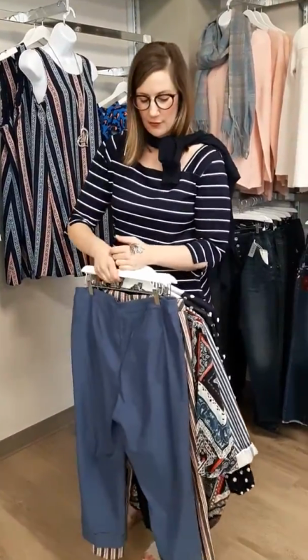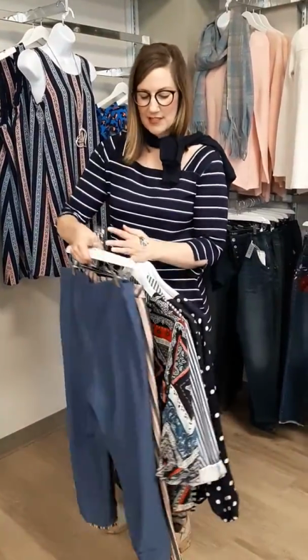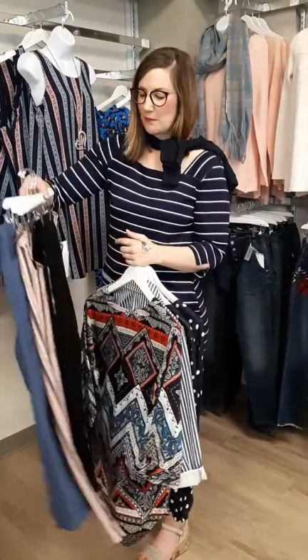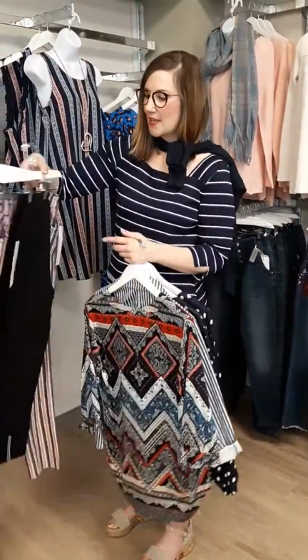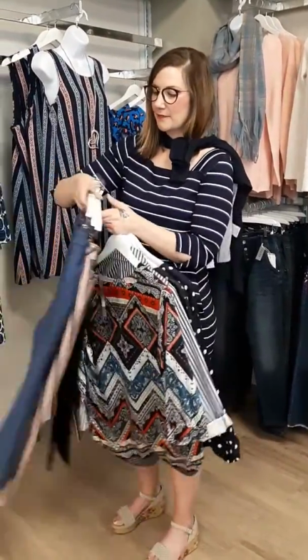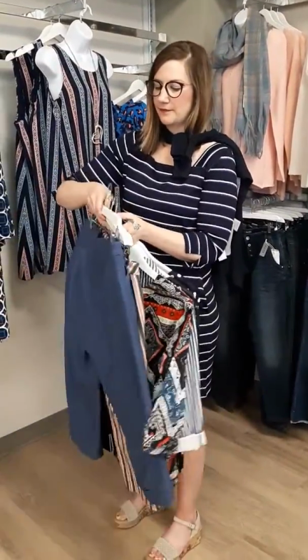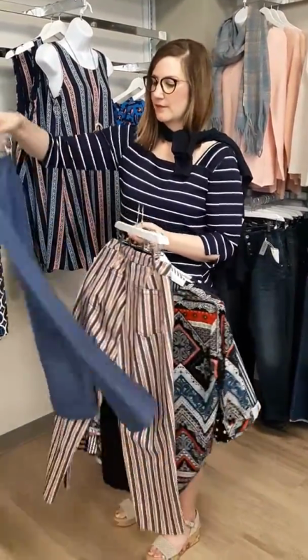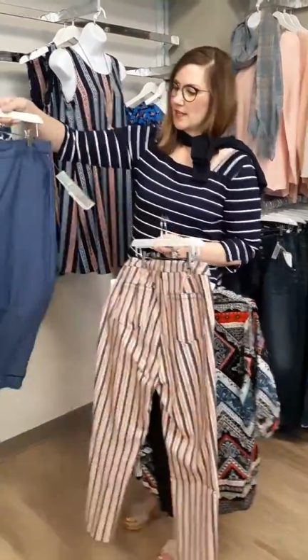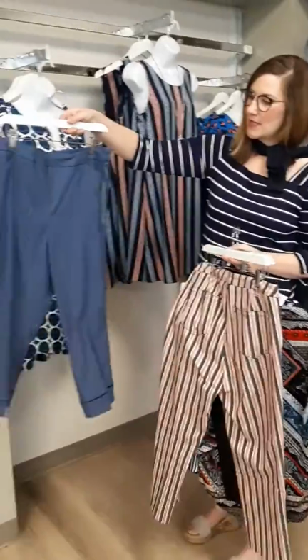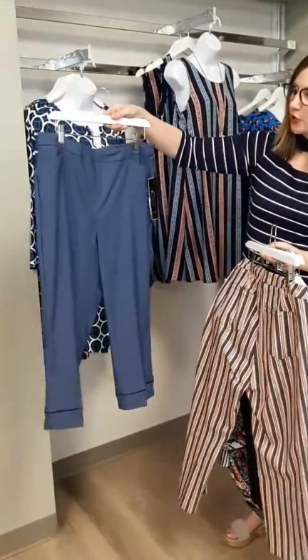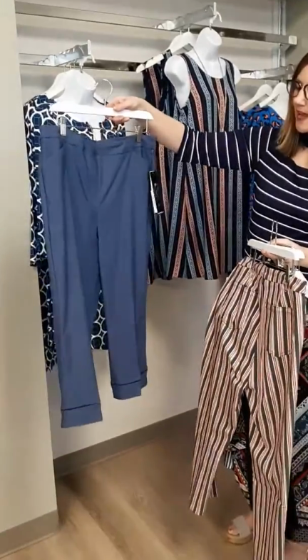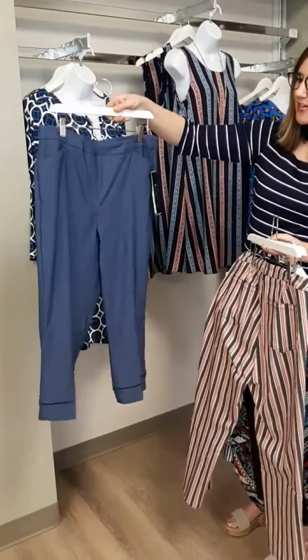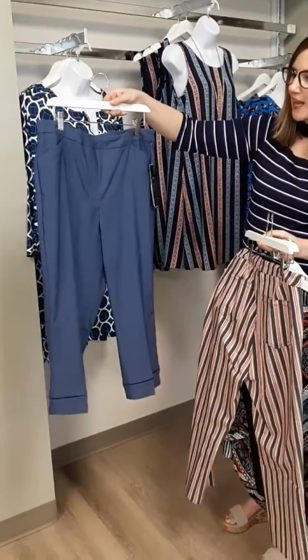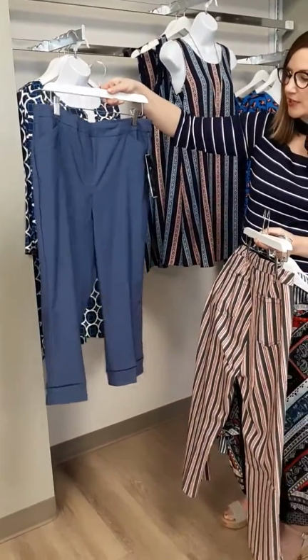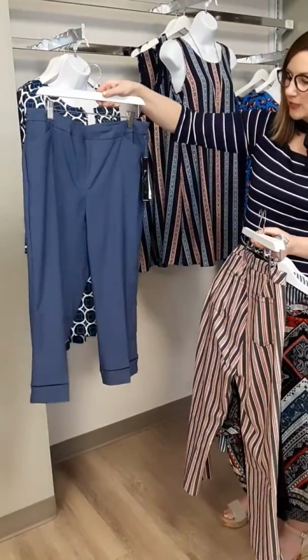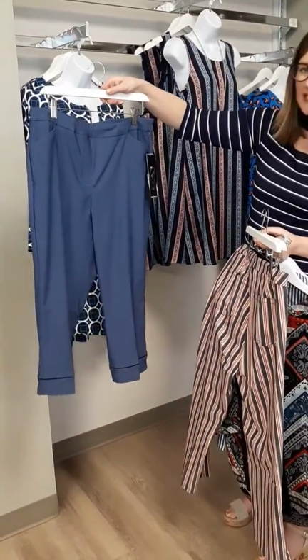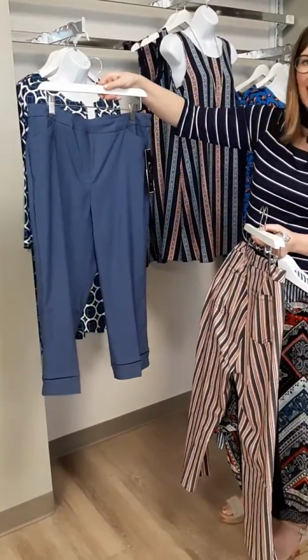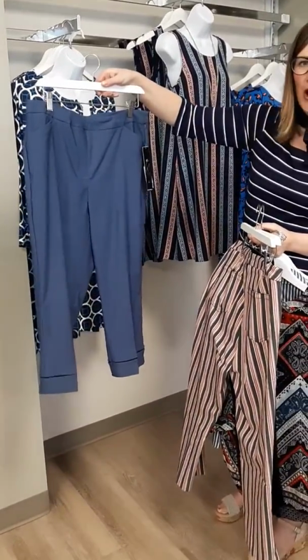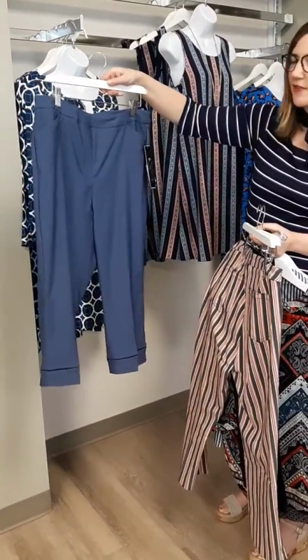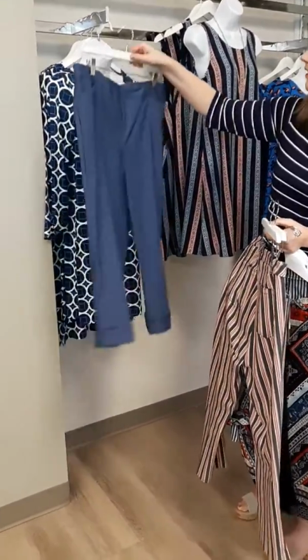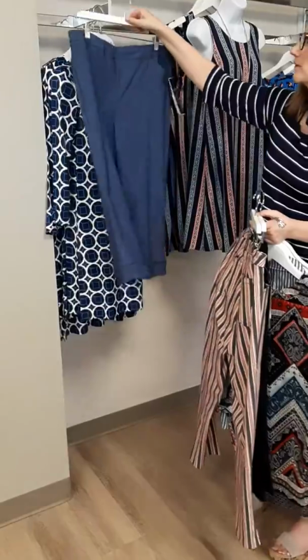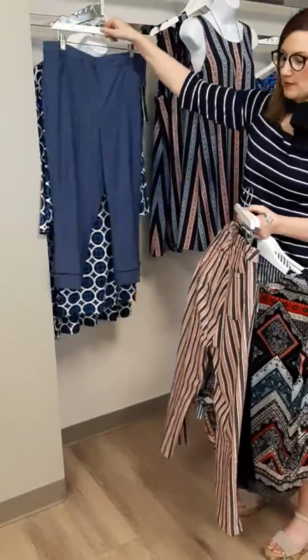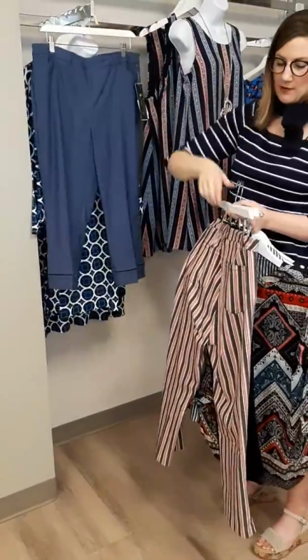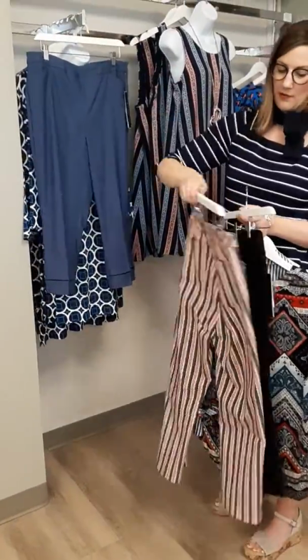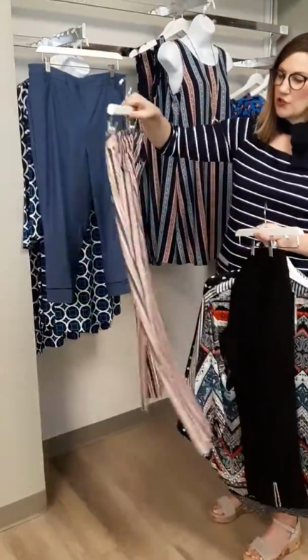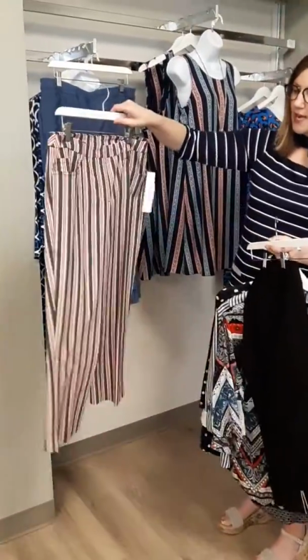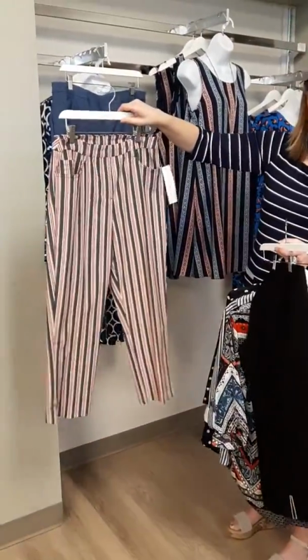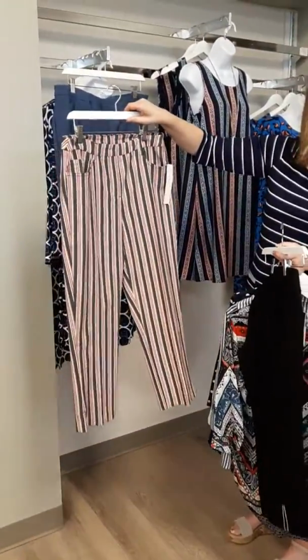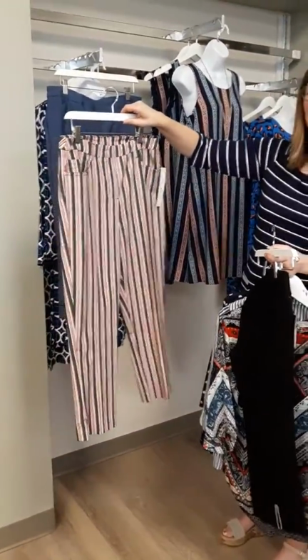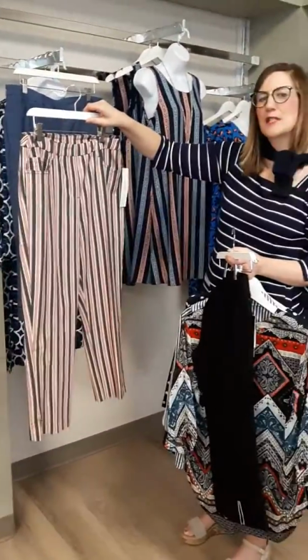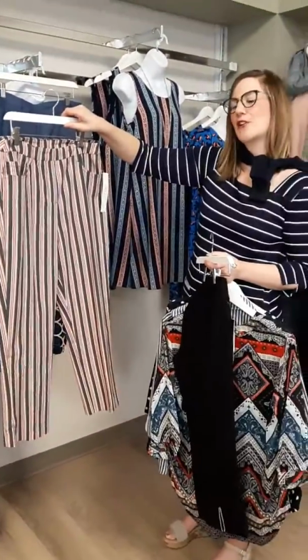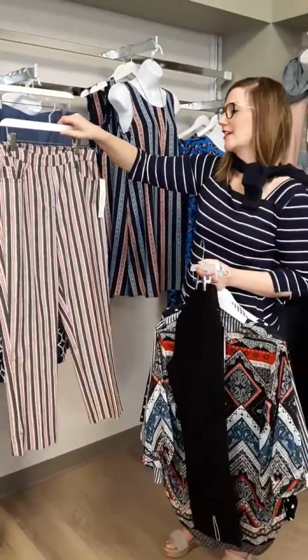We've got some great pants, like this nice pull-on pant with tummy flattener — great little detail at the bottom there. Stripes, a little sailor-kind of inspired look here.